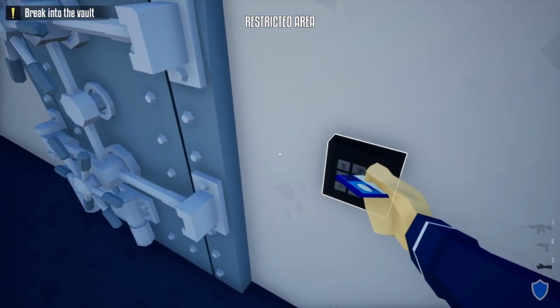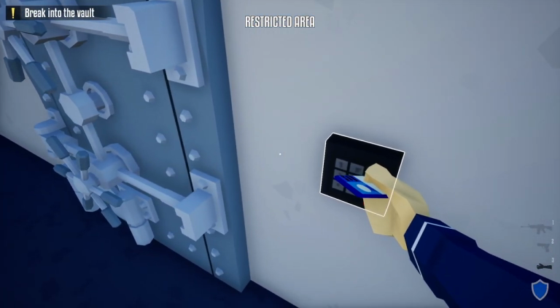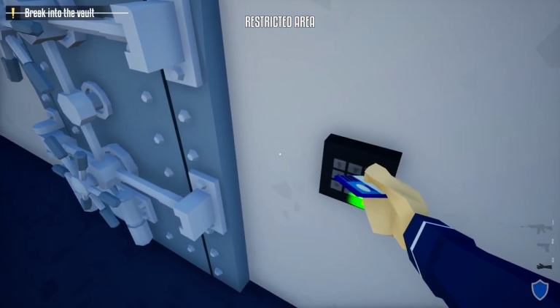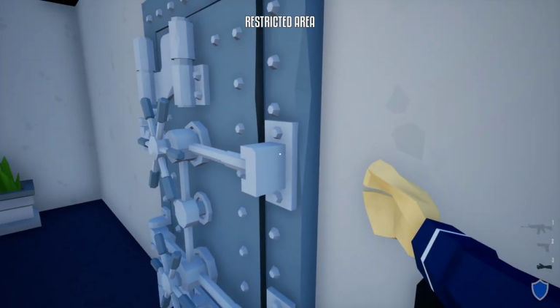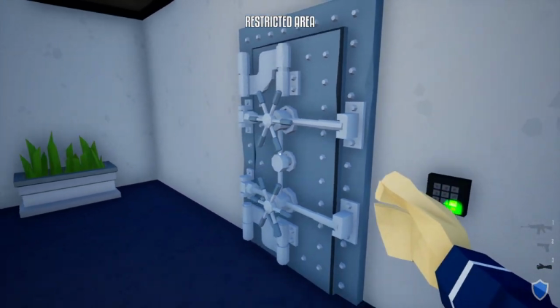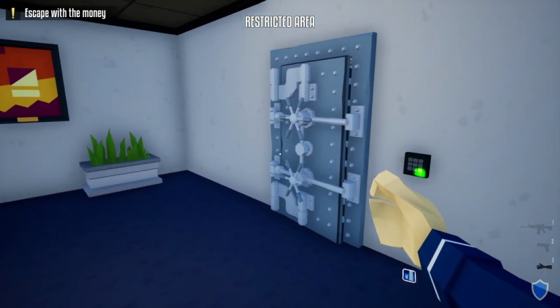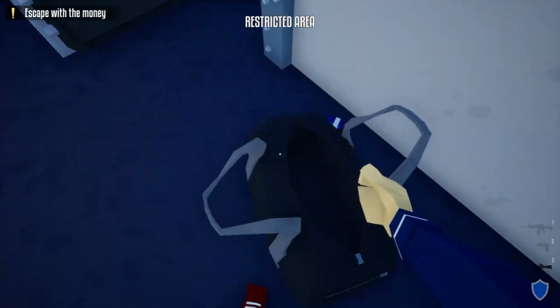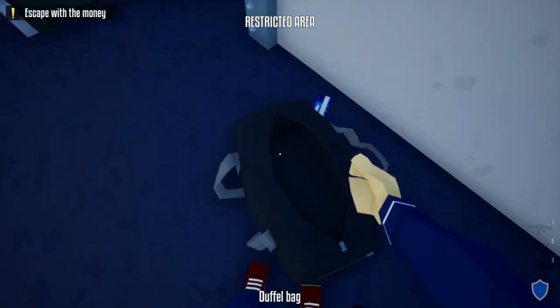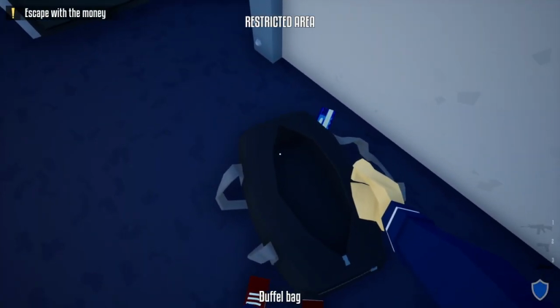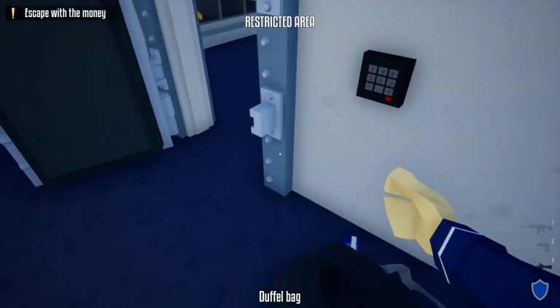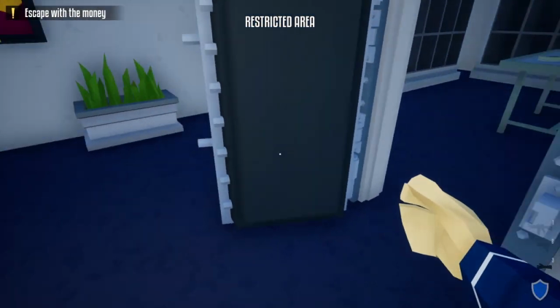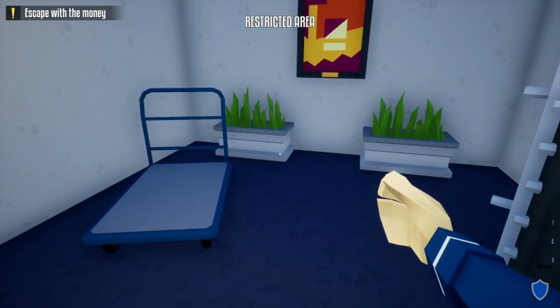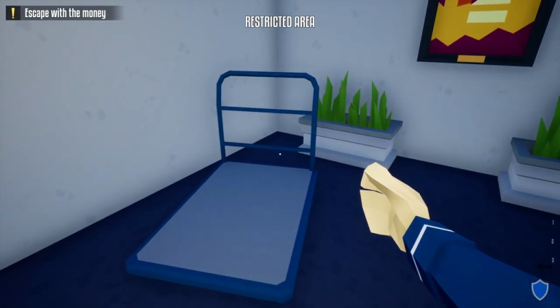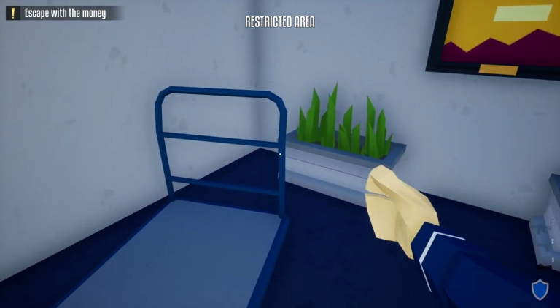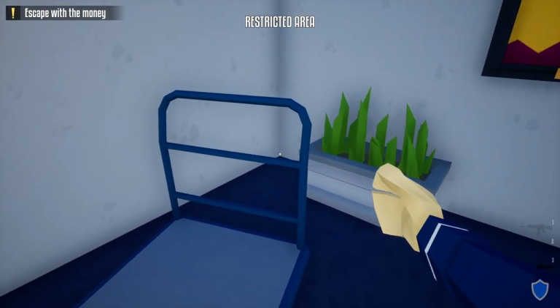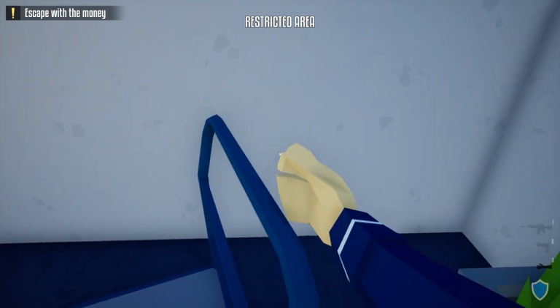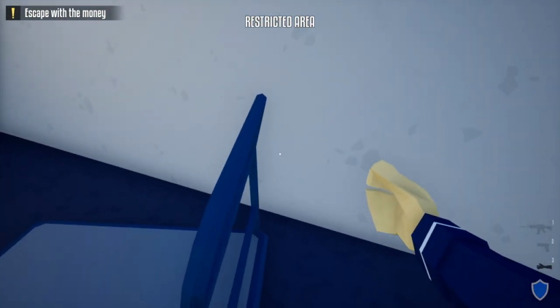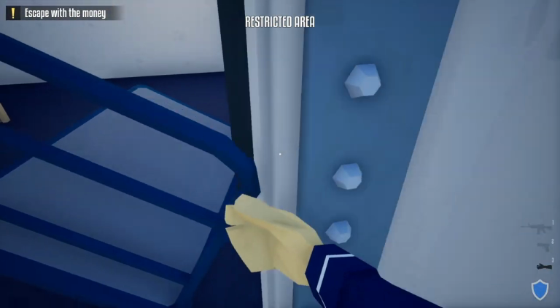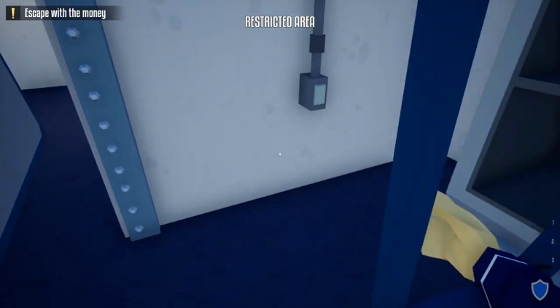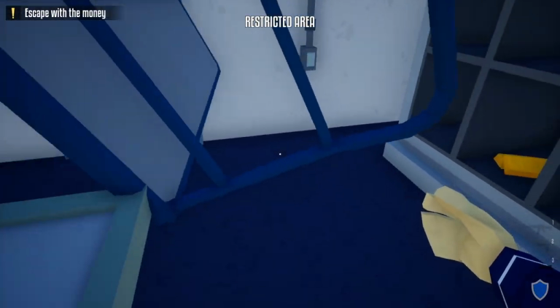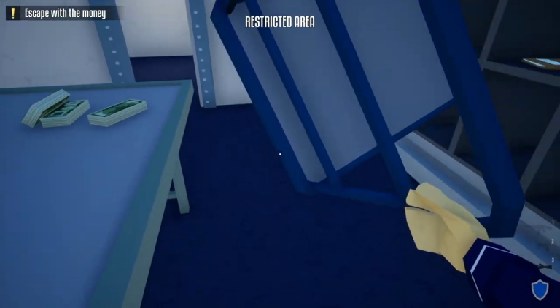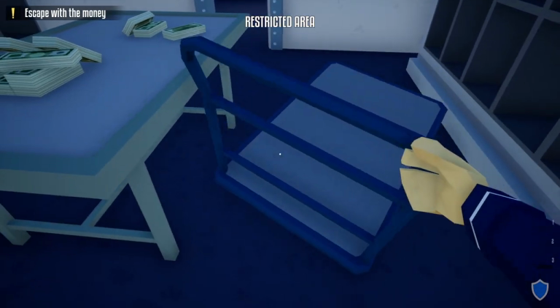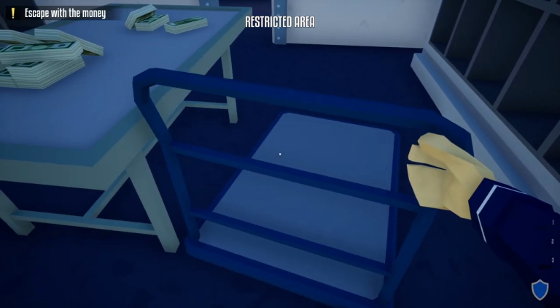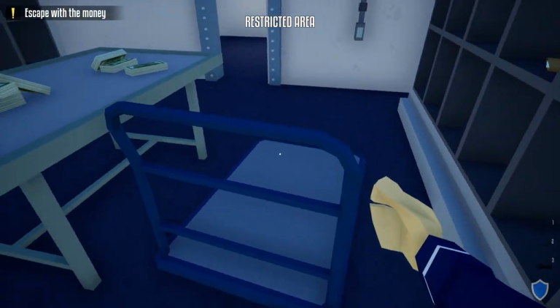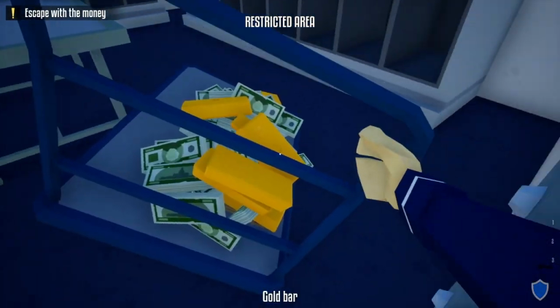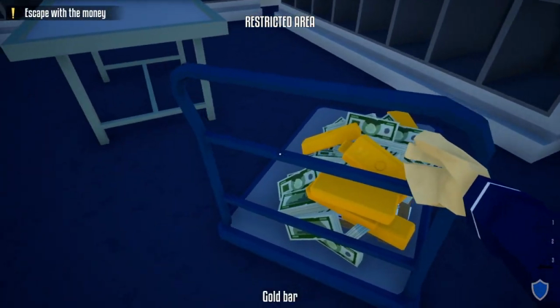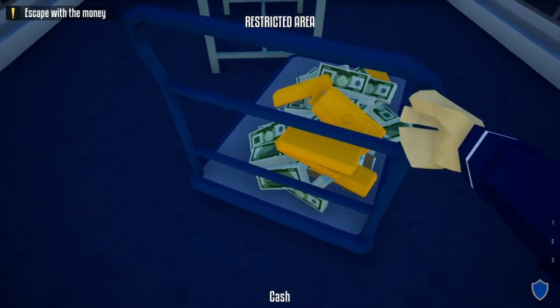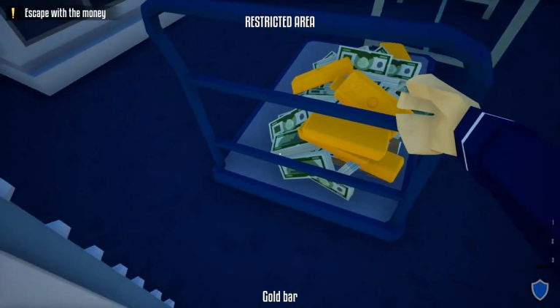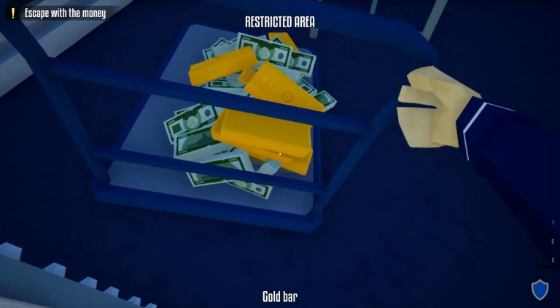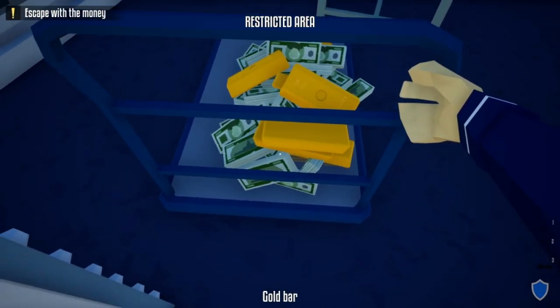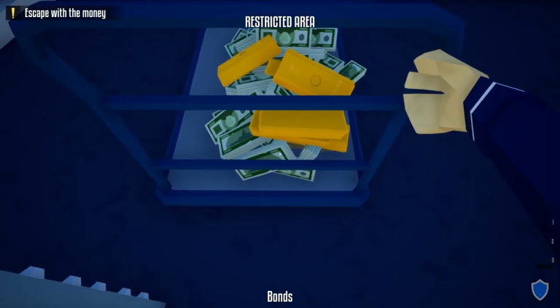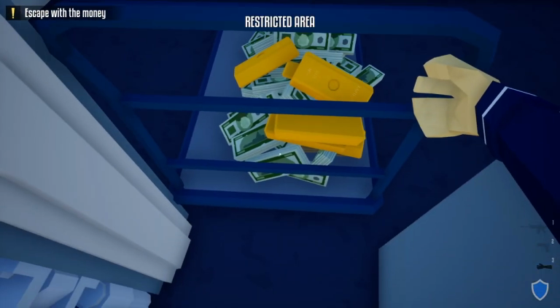Open the door, take the vault keycard, scan the vault door, and it should open right up. You can either fill your duffel bag with loot, or use the conveniently placed cart — take it inside the vault area and put all the loot on the cart.